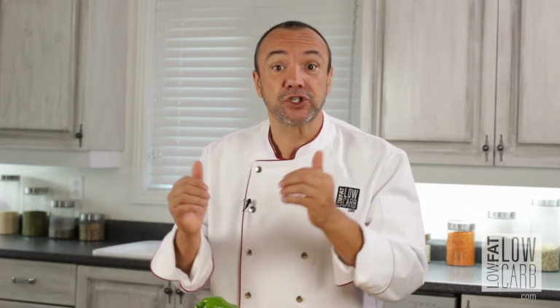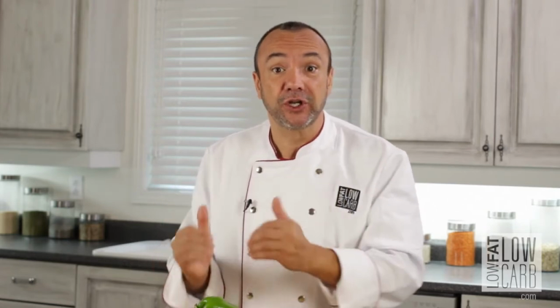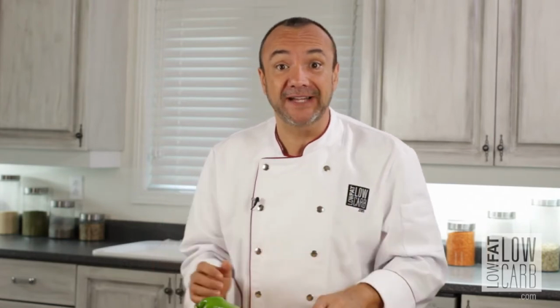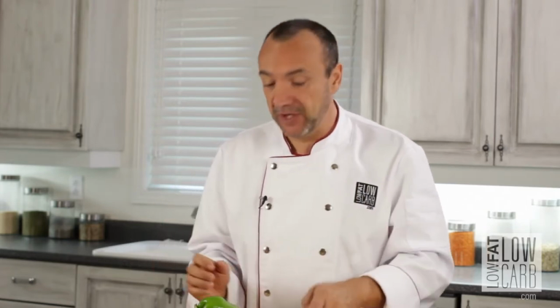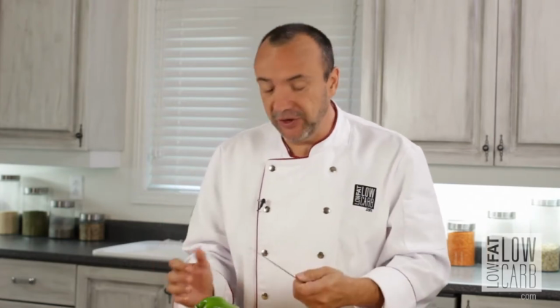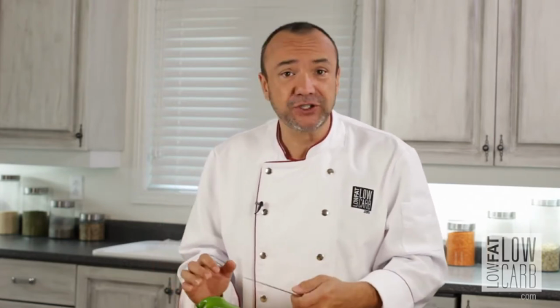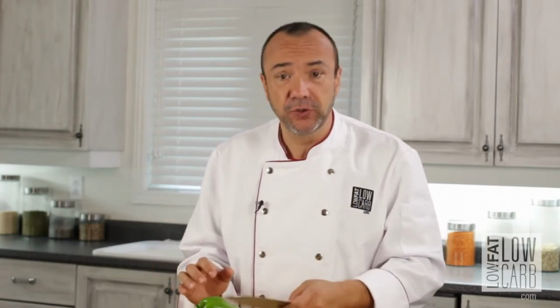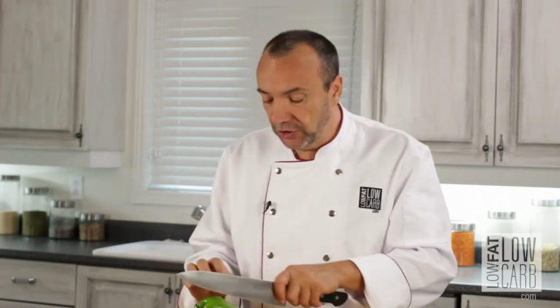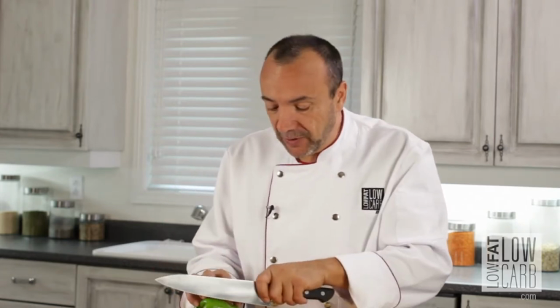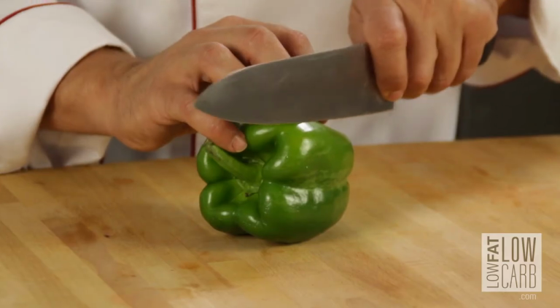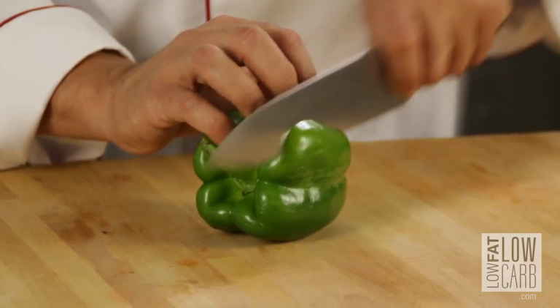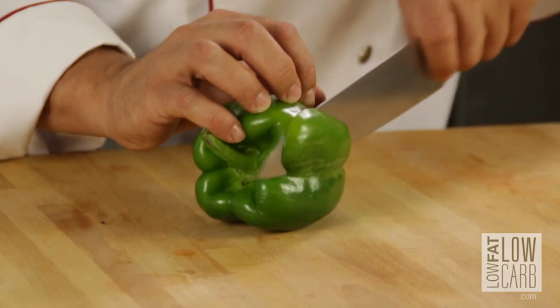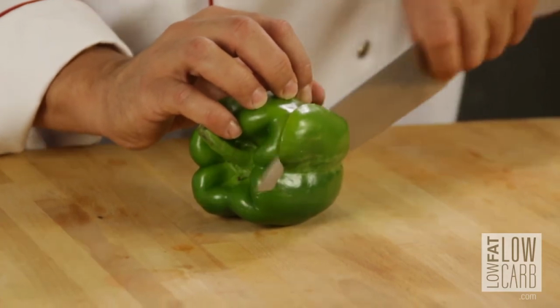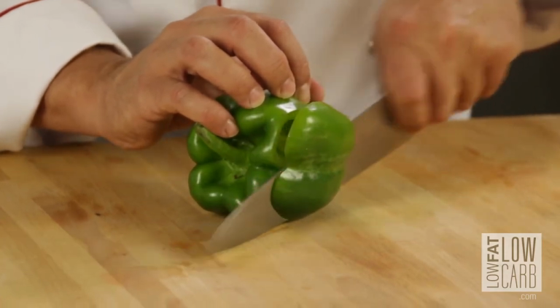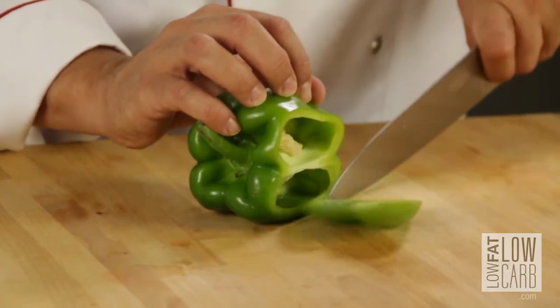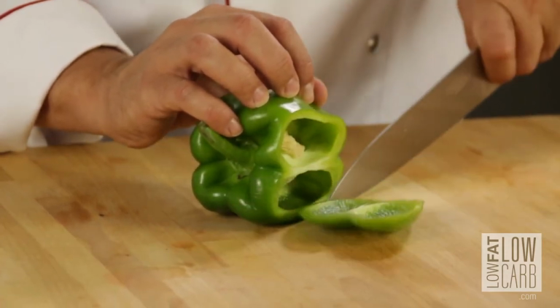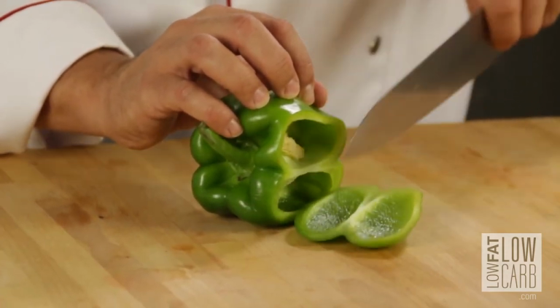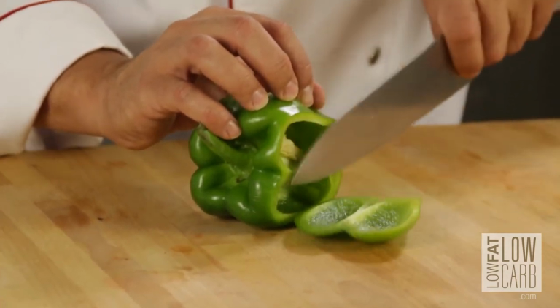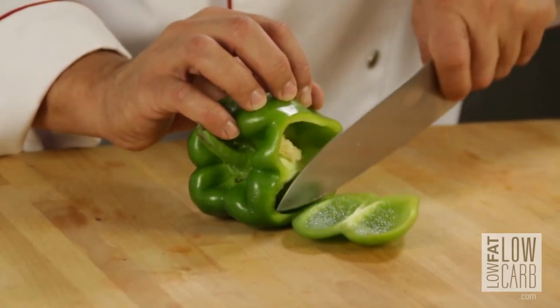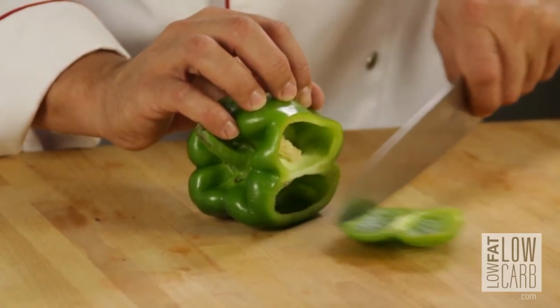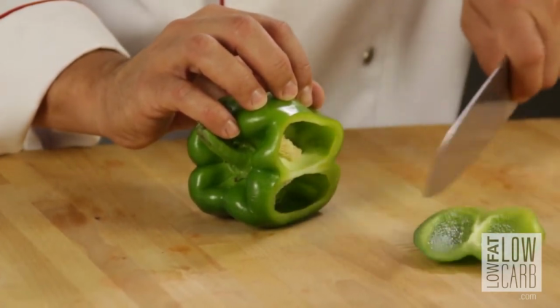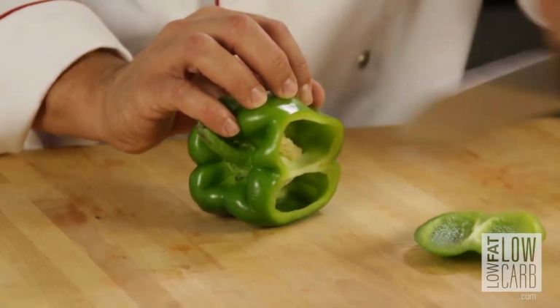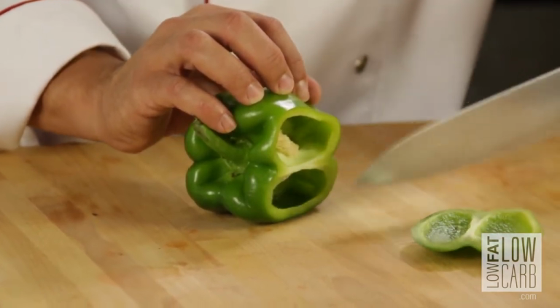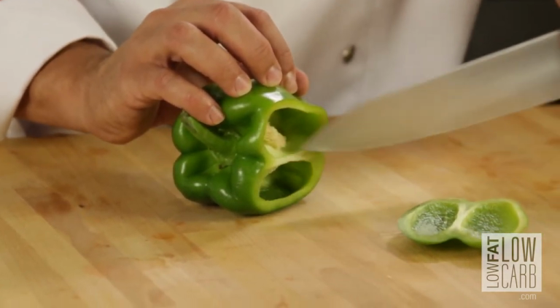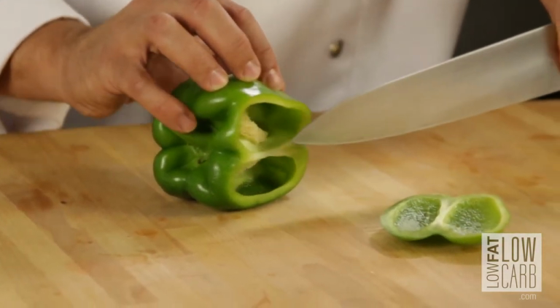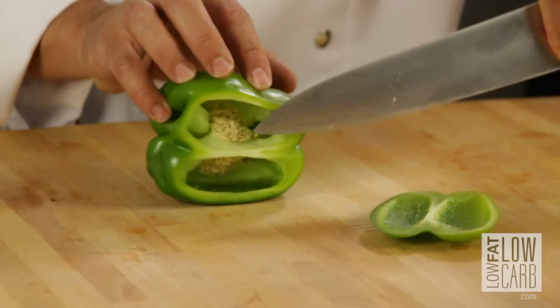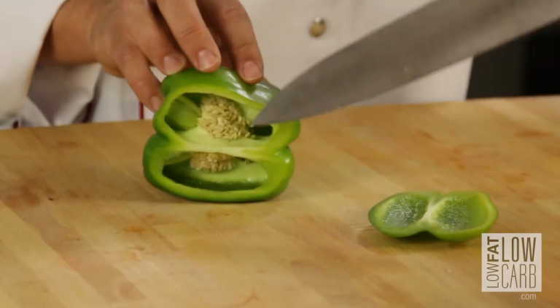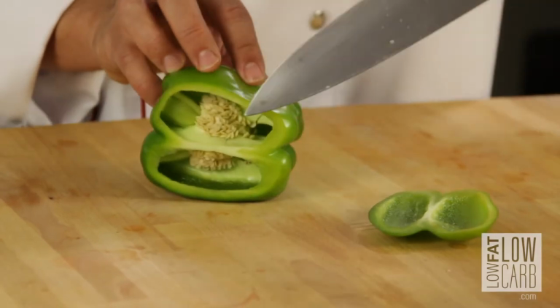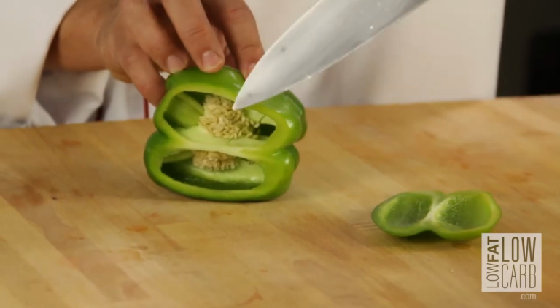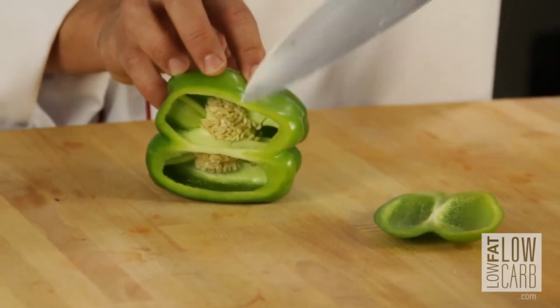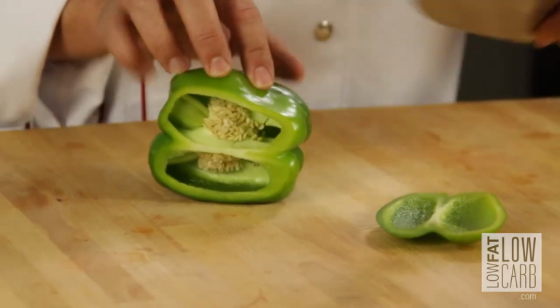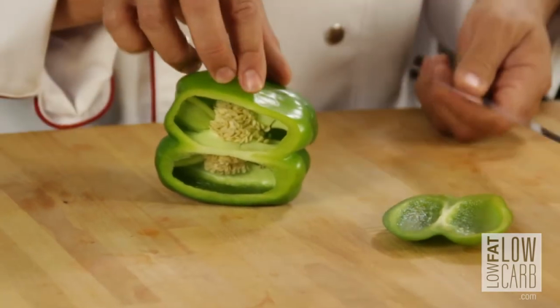Just look at that. First thing to do, you take your bell pepper and you make a light incision and you cut one side. That gives you the opportunity to see inside the bell pepper.